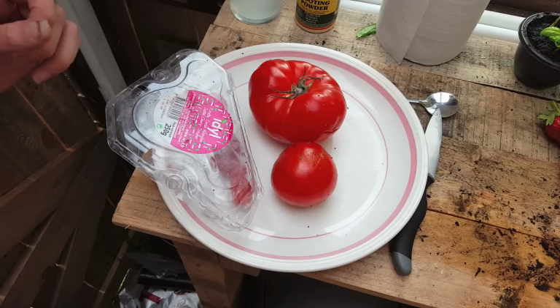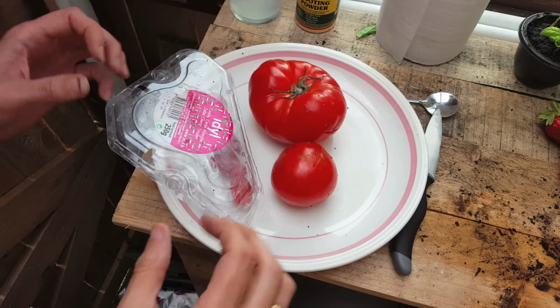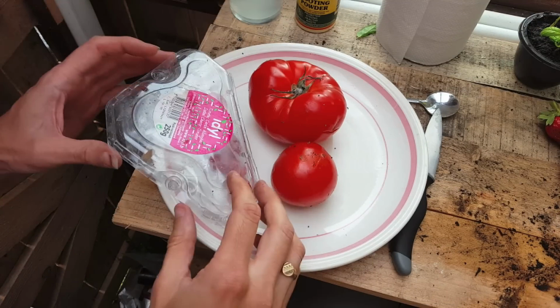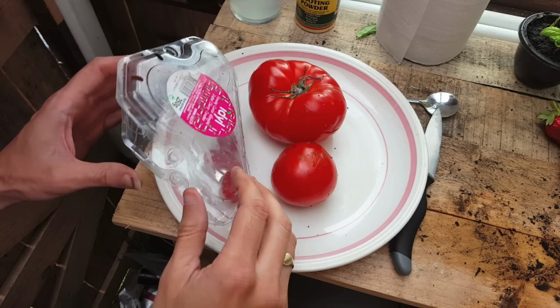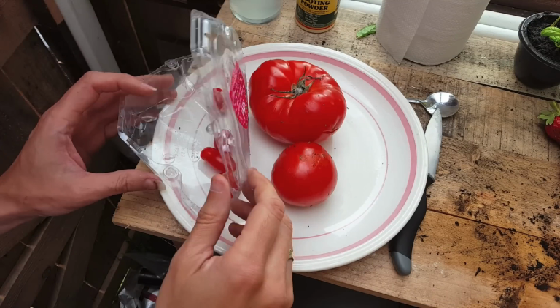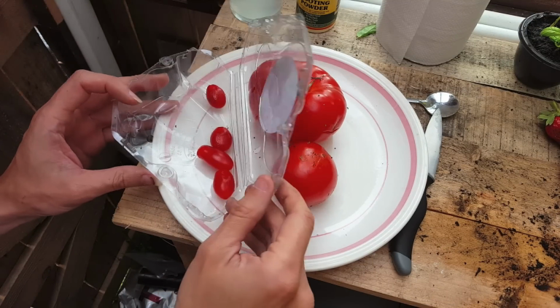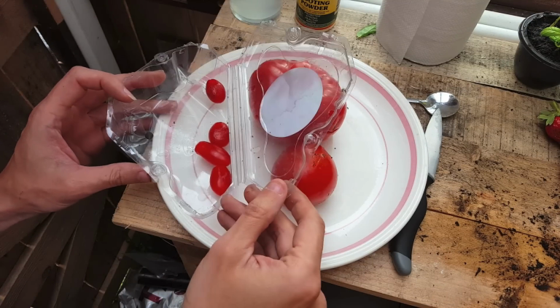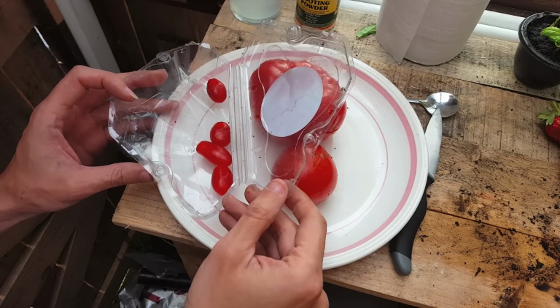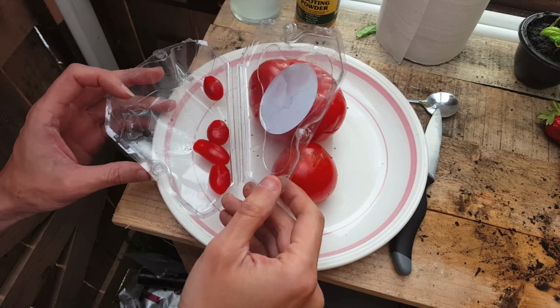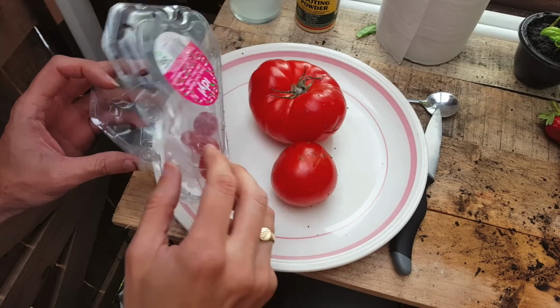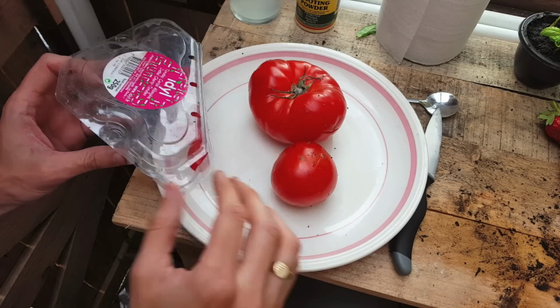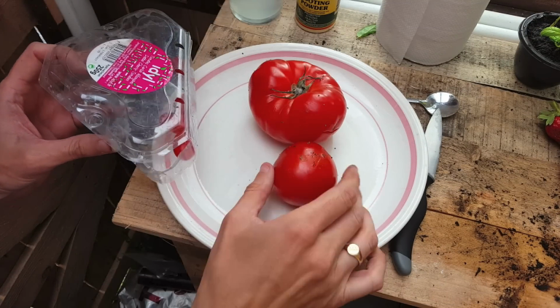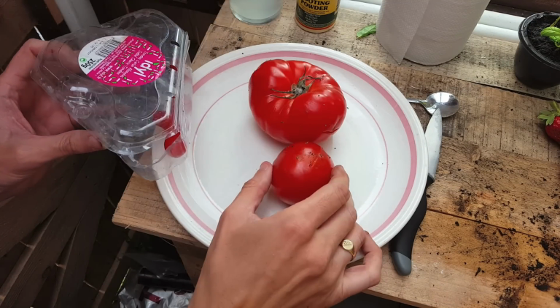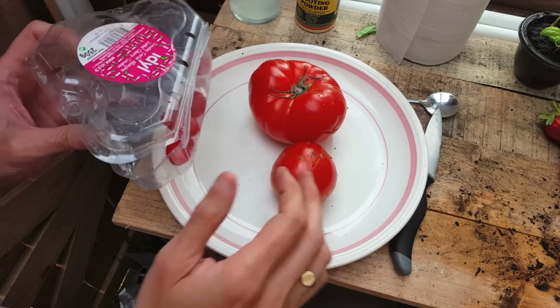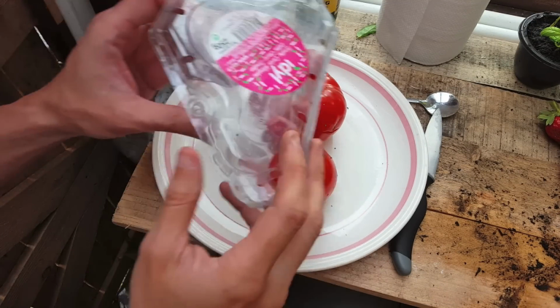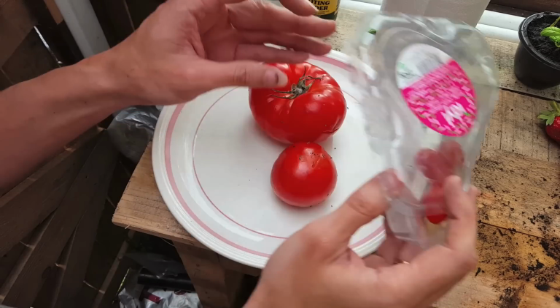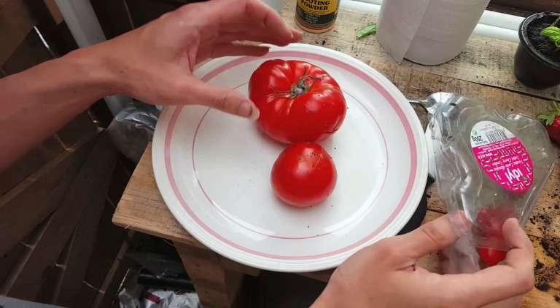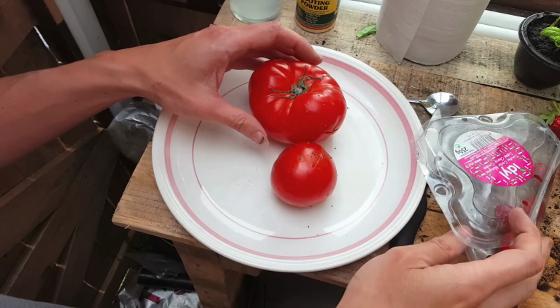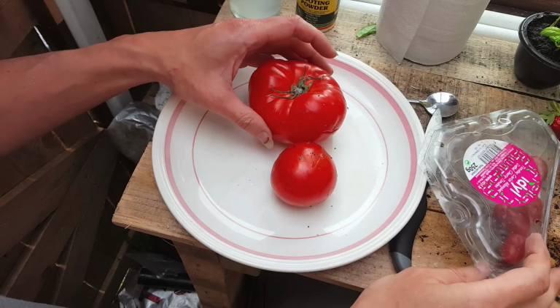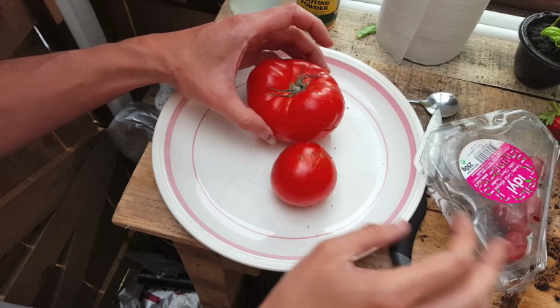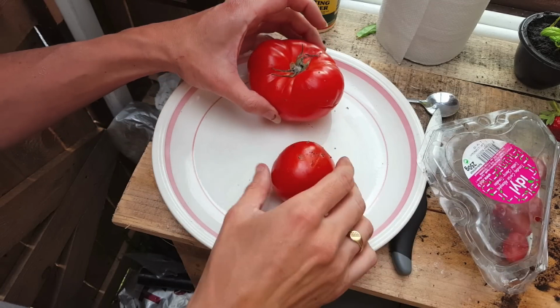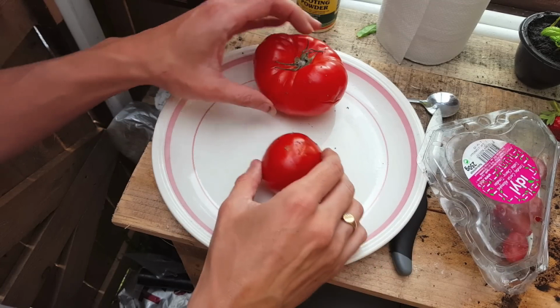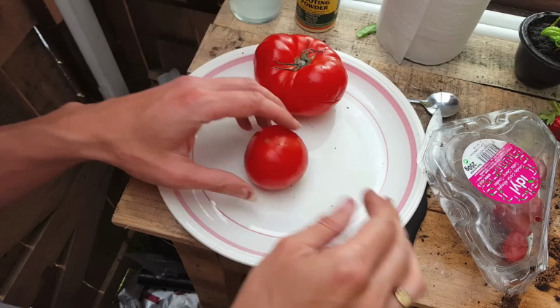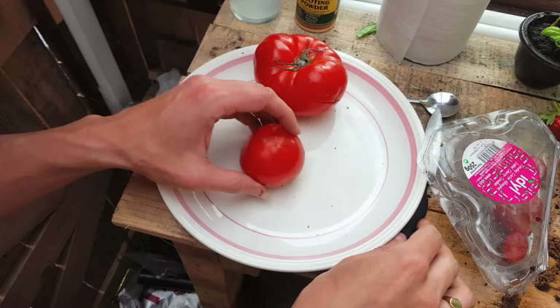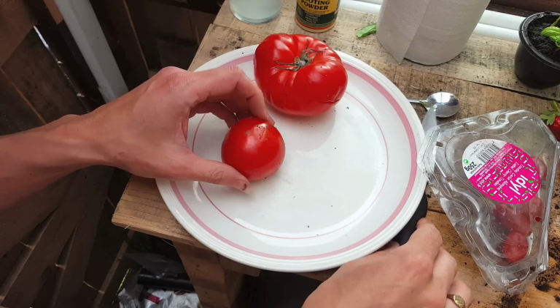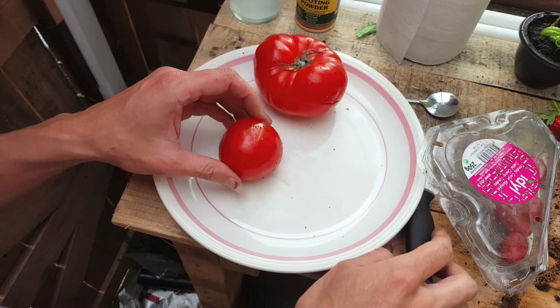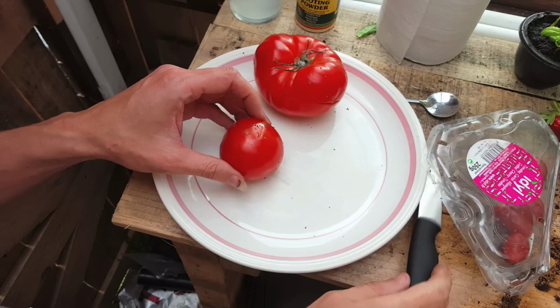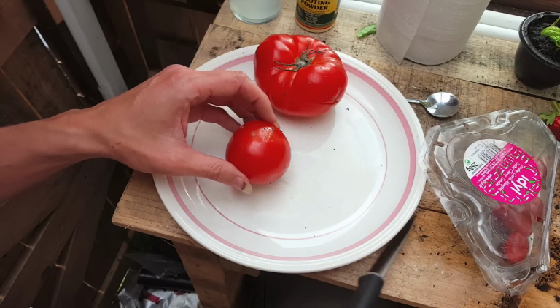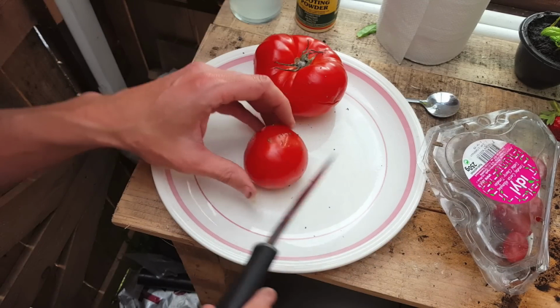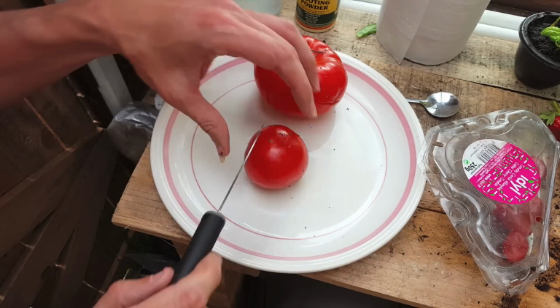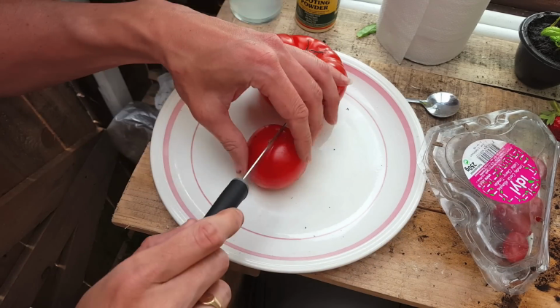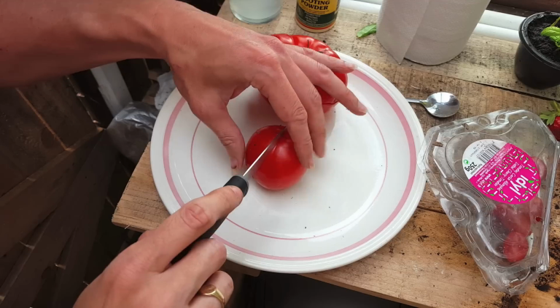I'd like to start this video off by thanking my local greengrocer who gives me a box of food waste every week for my compost. I've managed to rescue these tomatoes, from which I'll collect all the seeds.